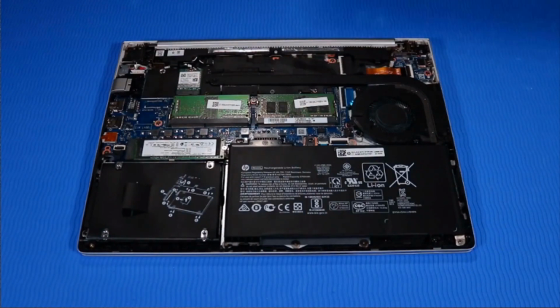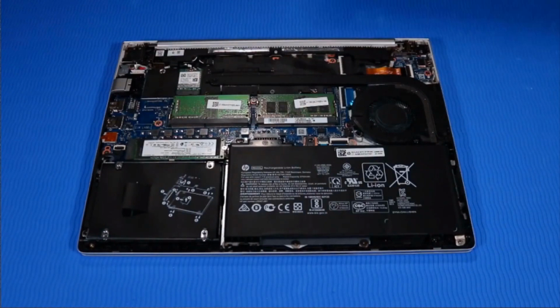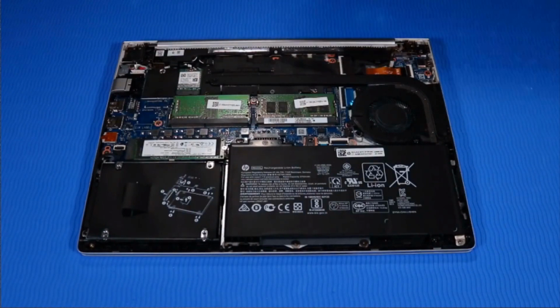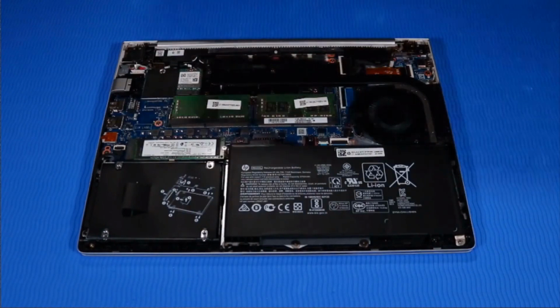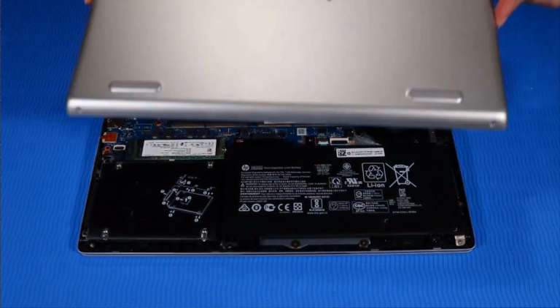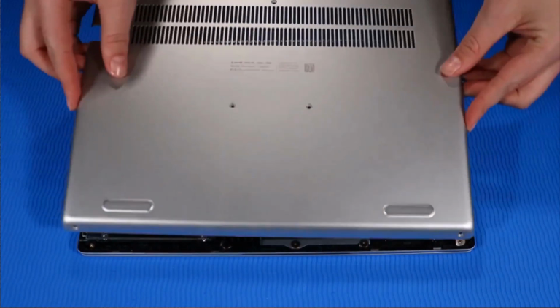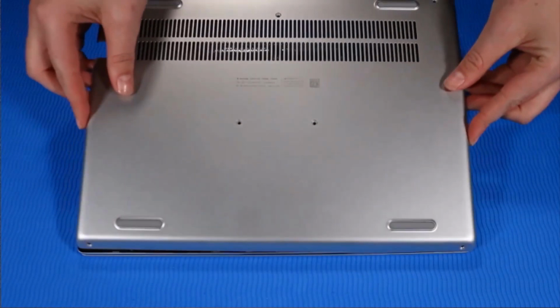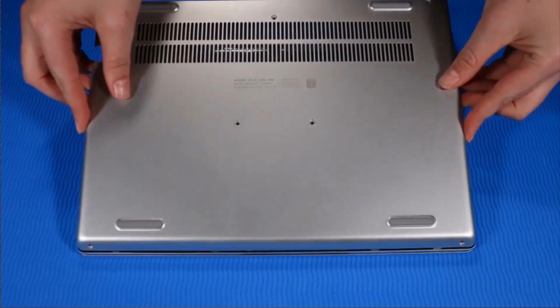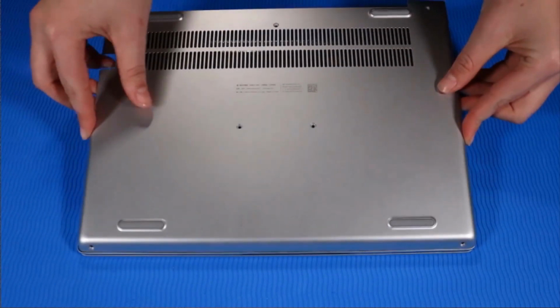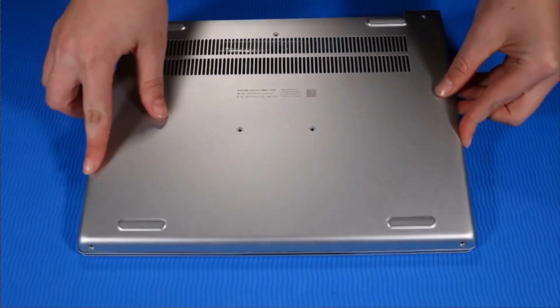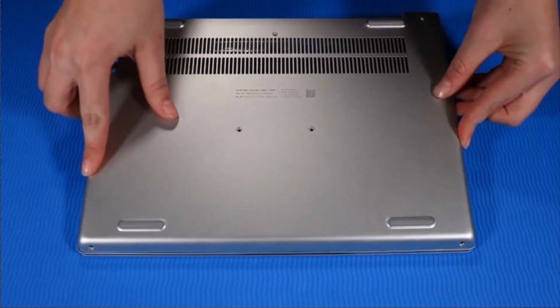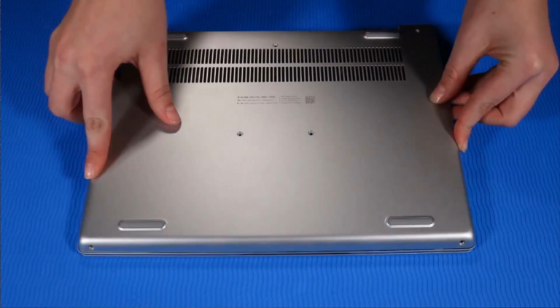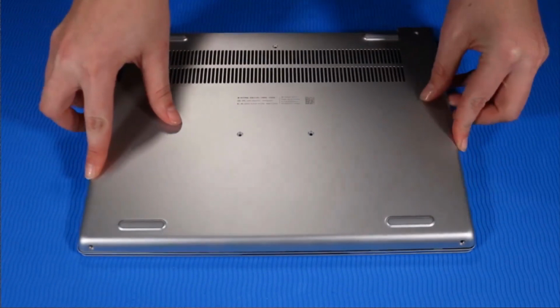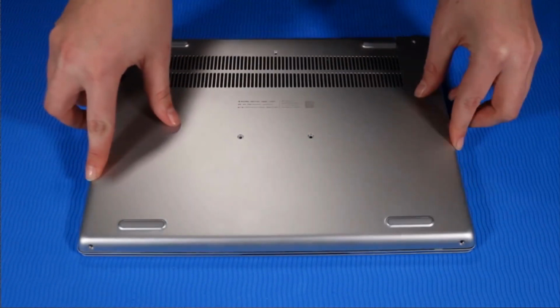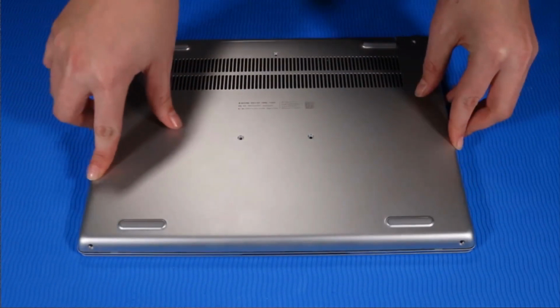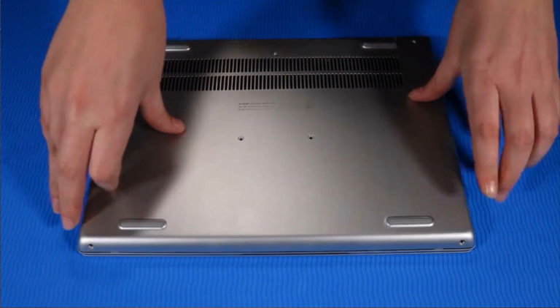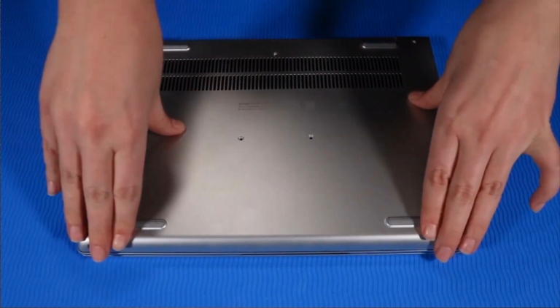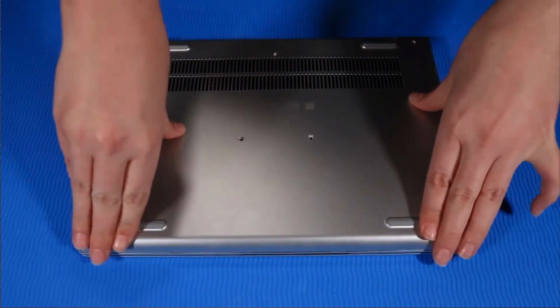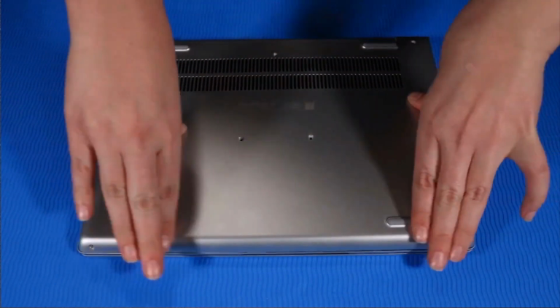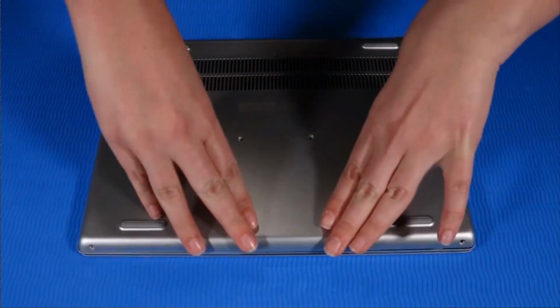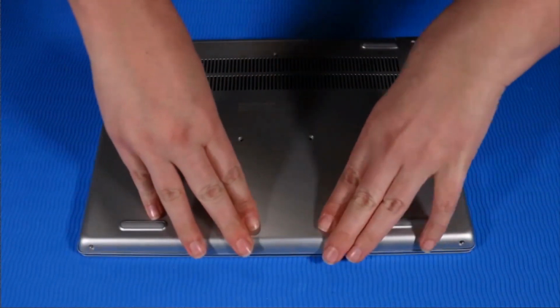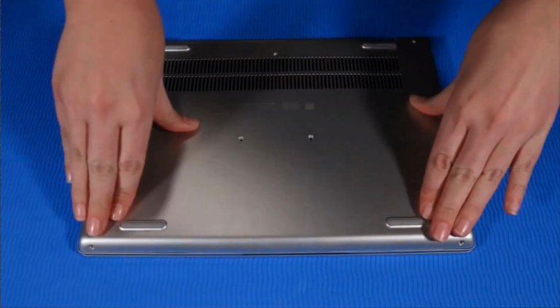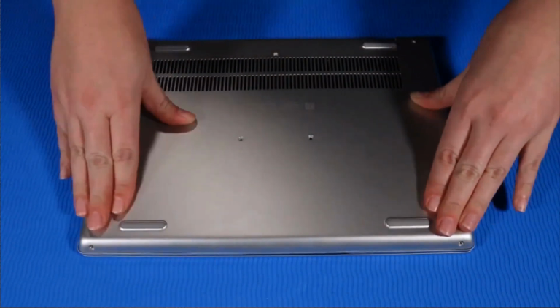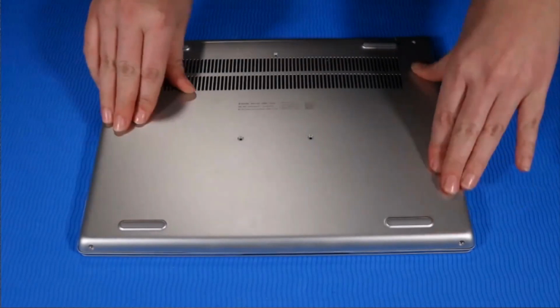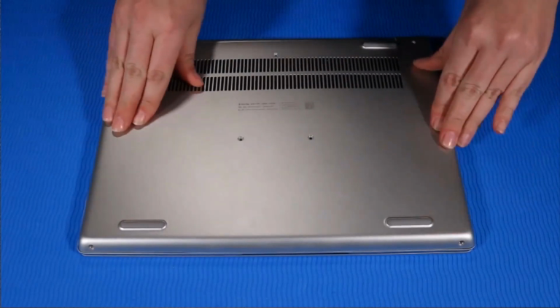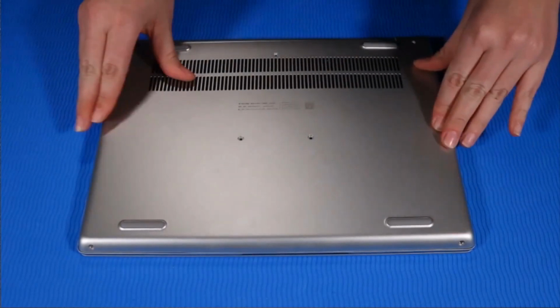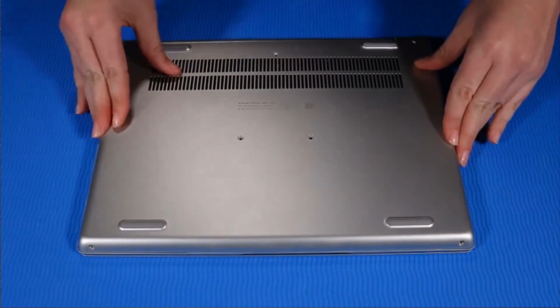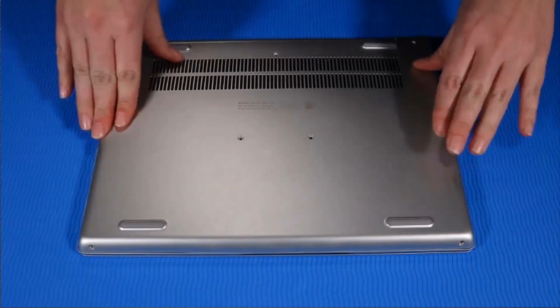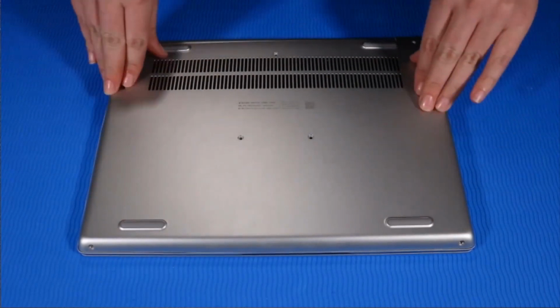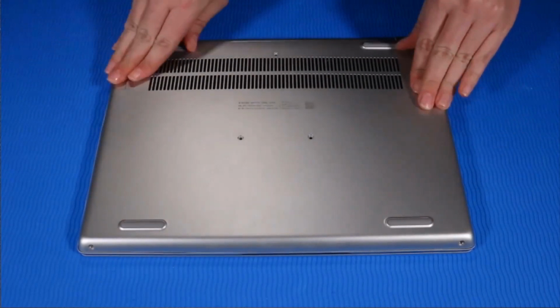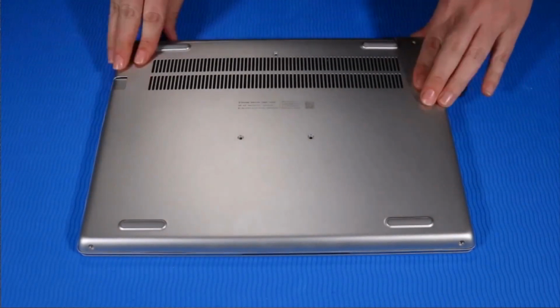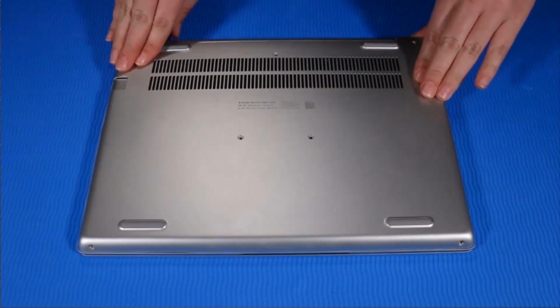Replacement: Place the base enclosure on the top cover and align it to its securing clips. Press down firmly to reattach the base enclosure to the top cover.